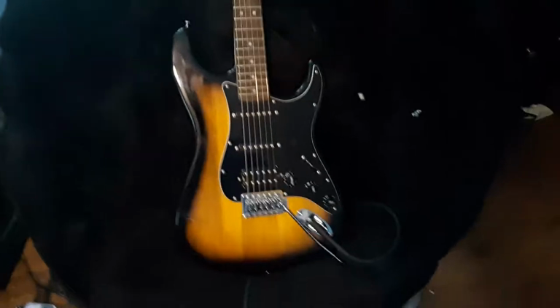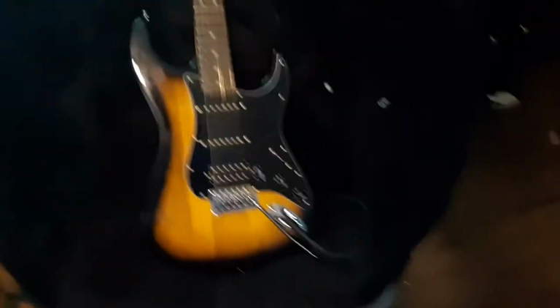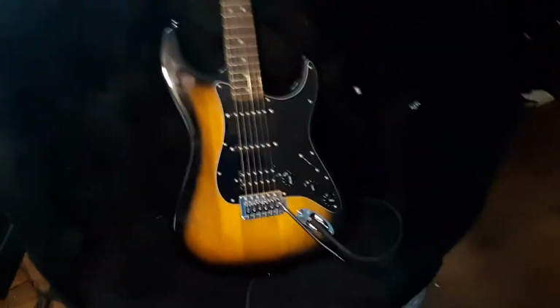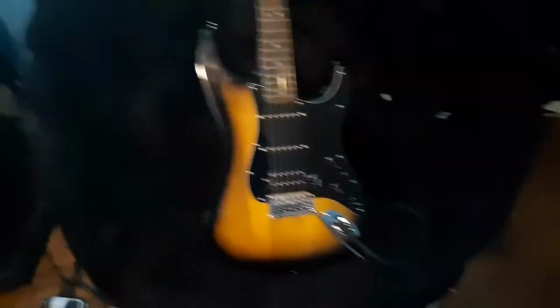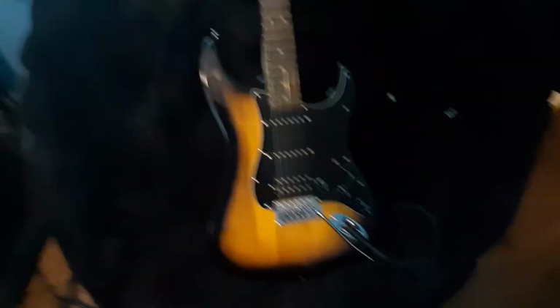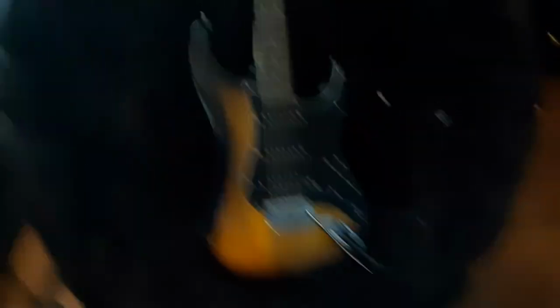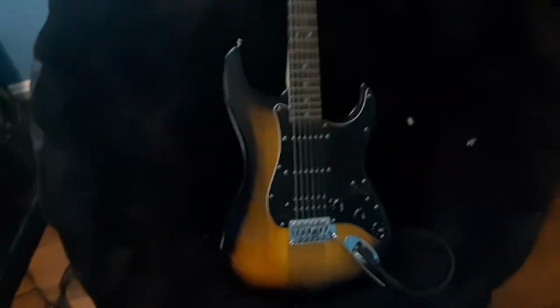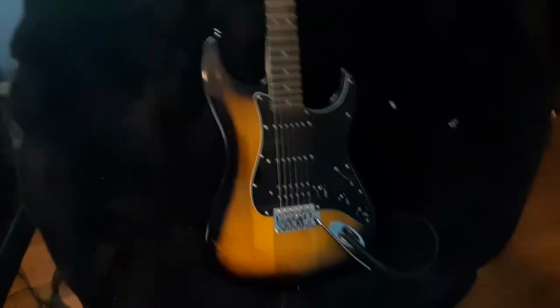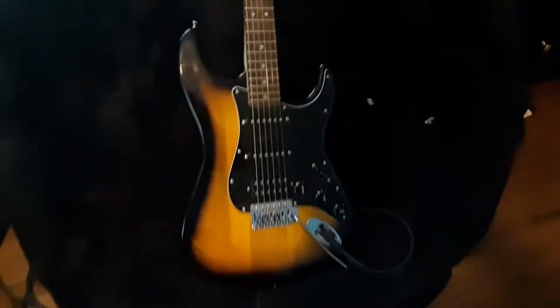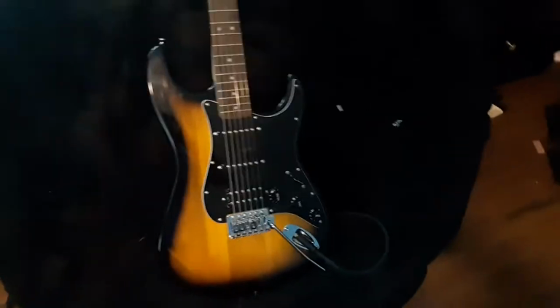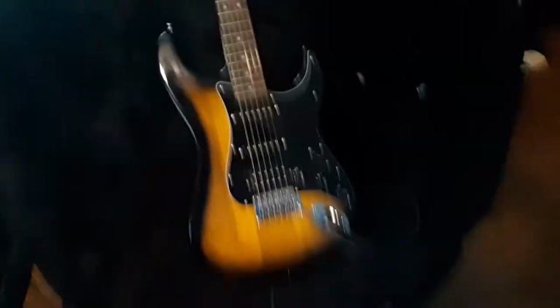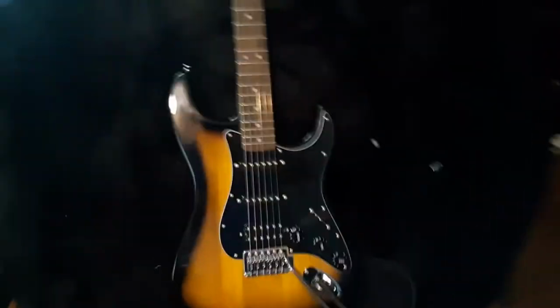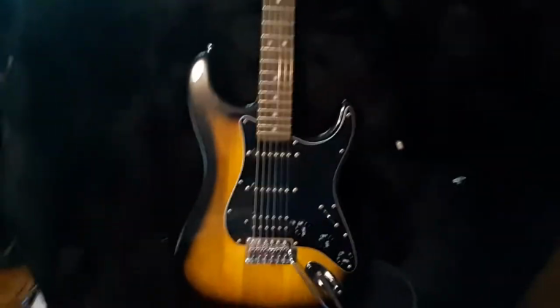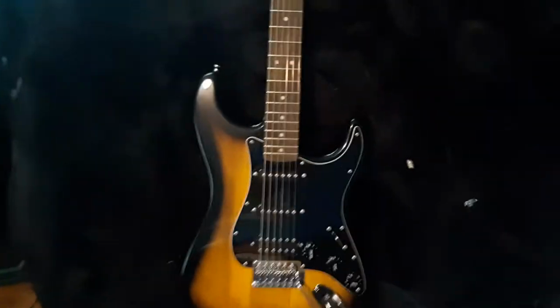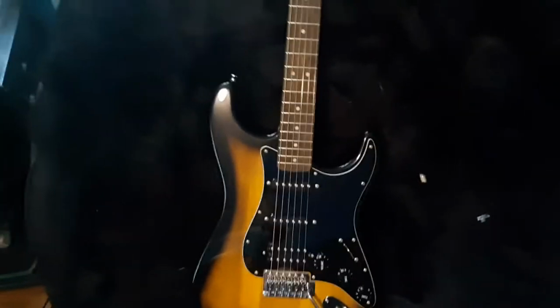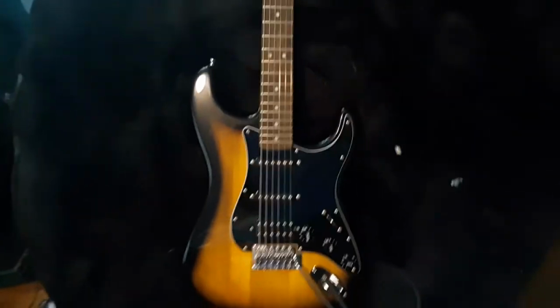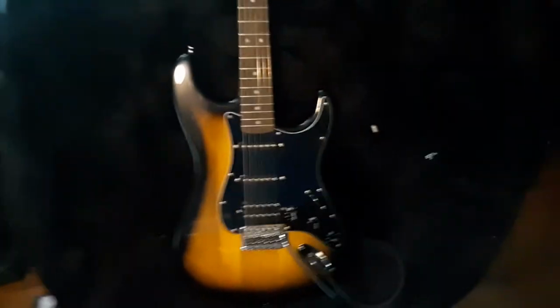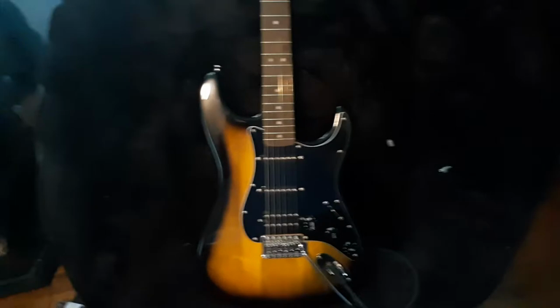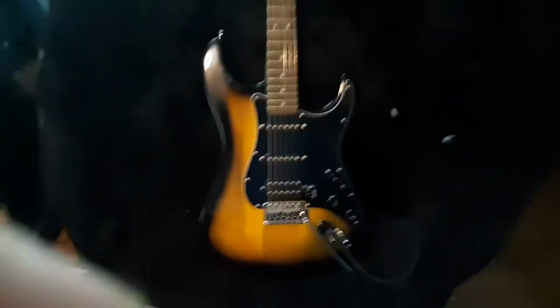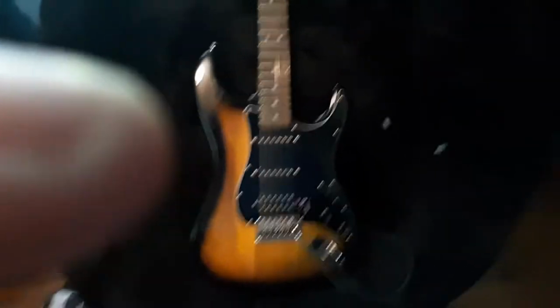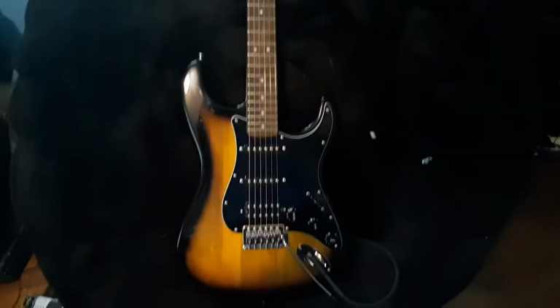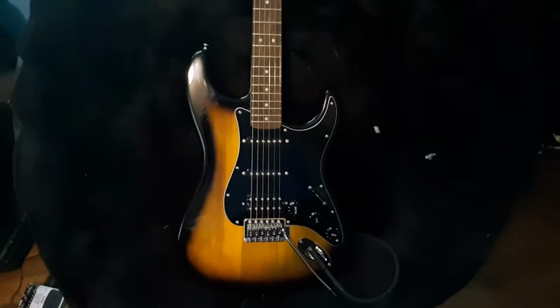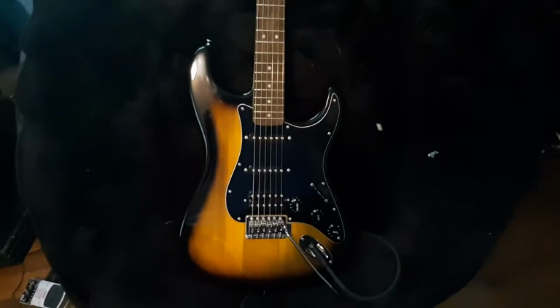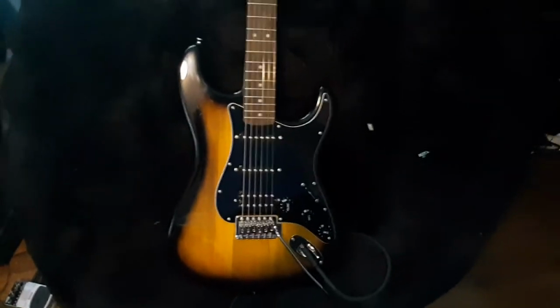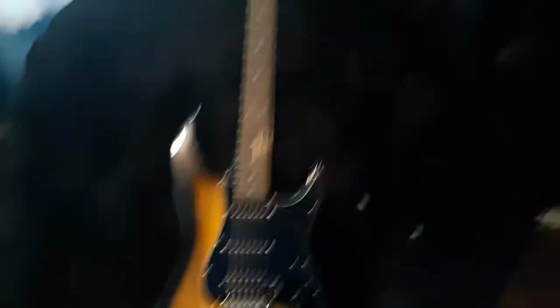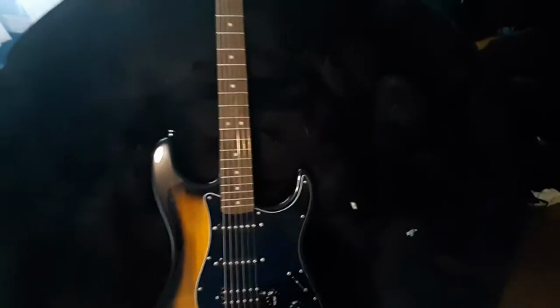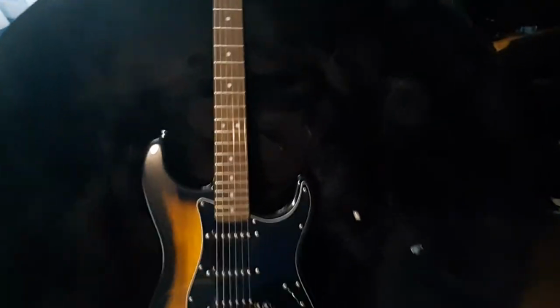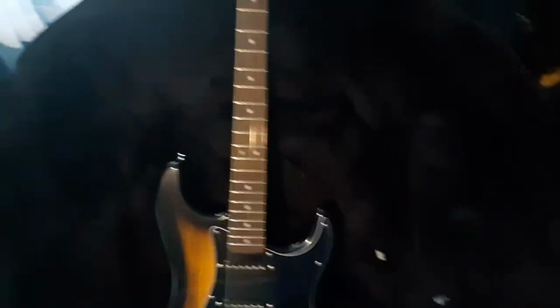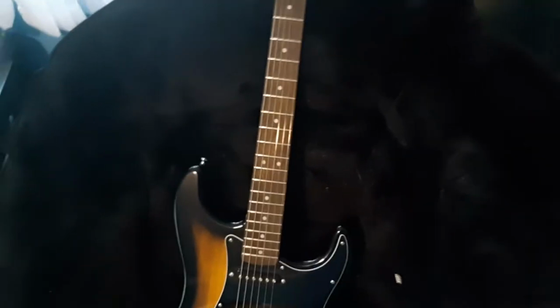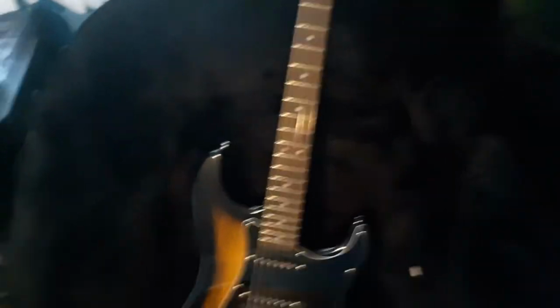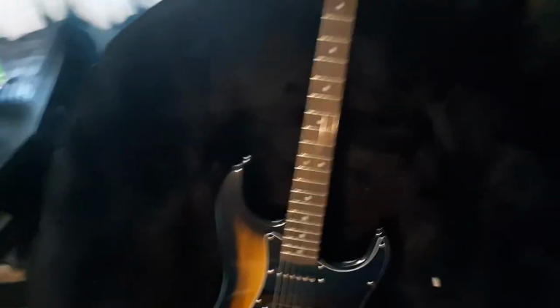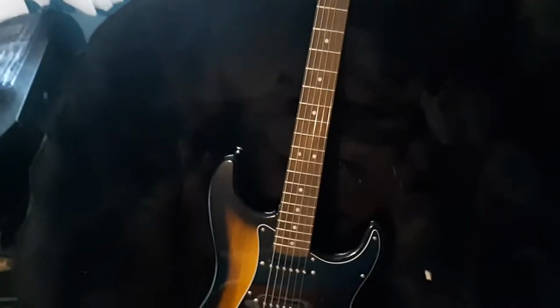Okay, so as you can tell from the title and the thumbnail, I'm doing a review on the Fender Squier.